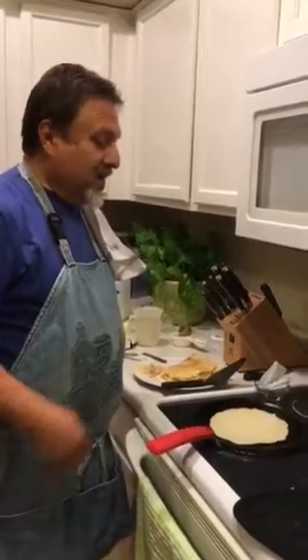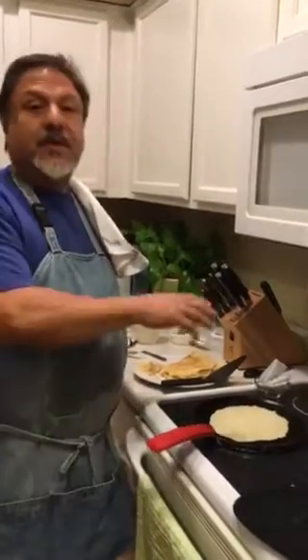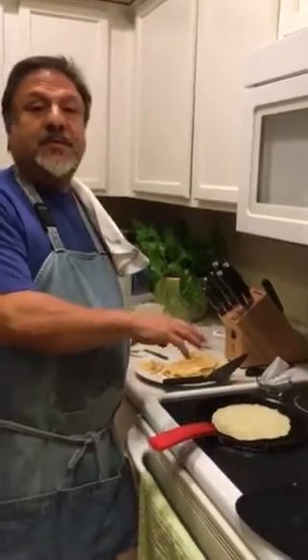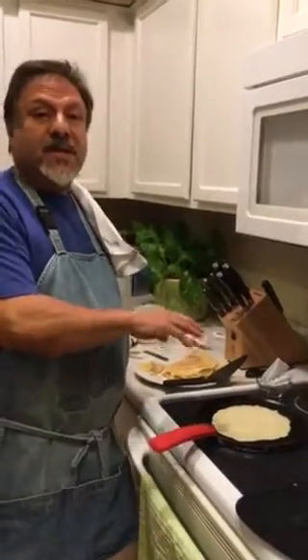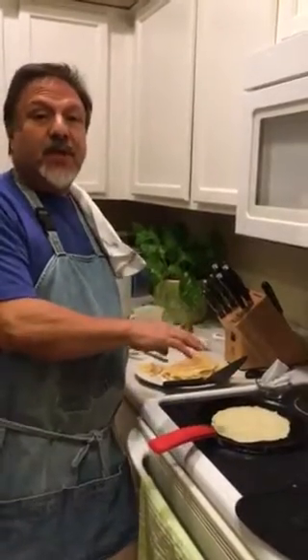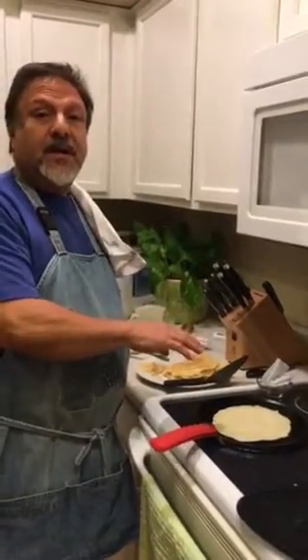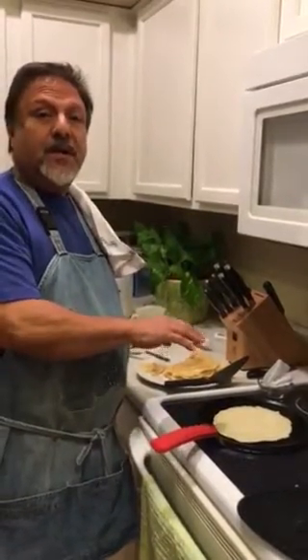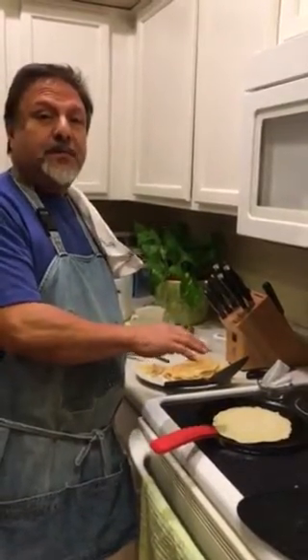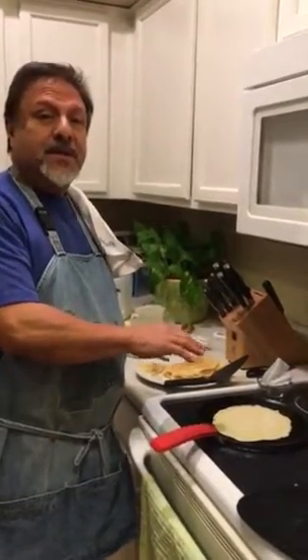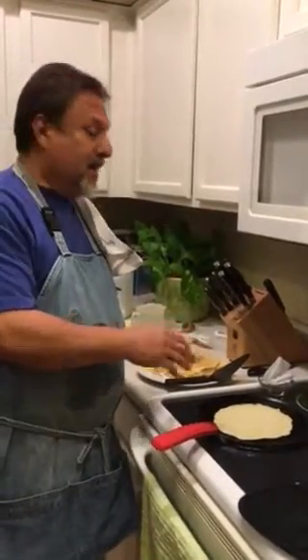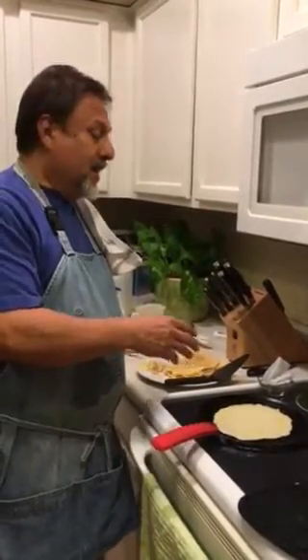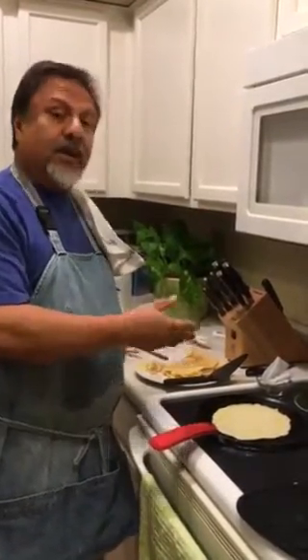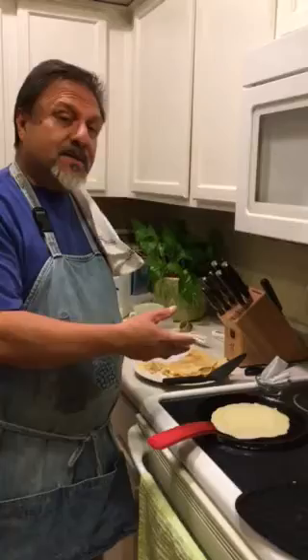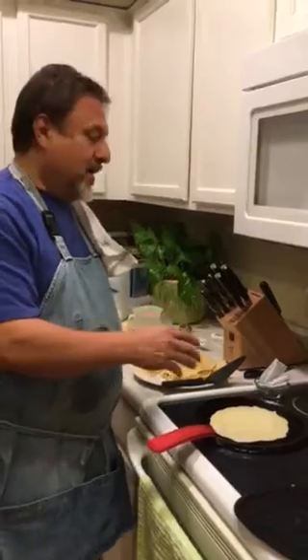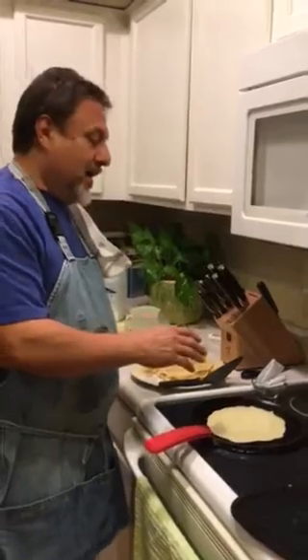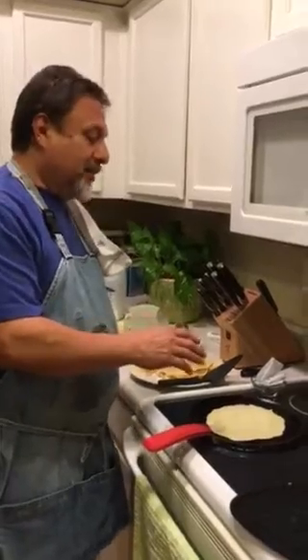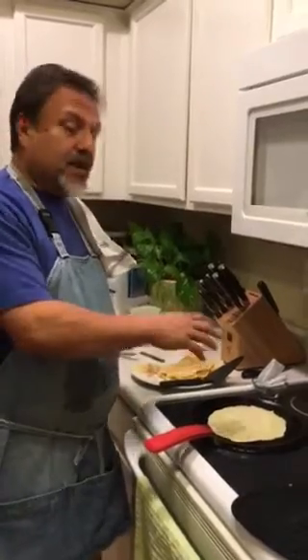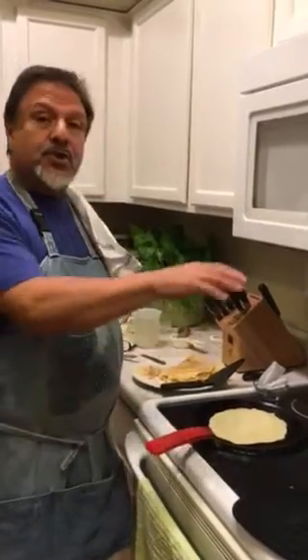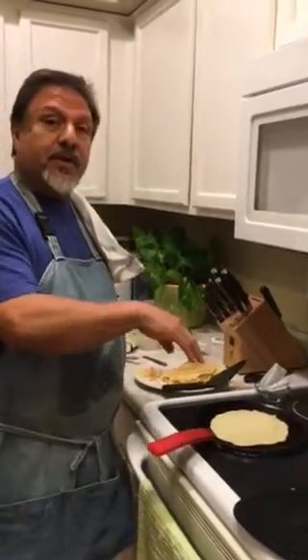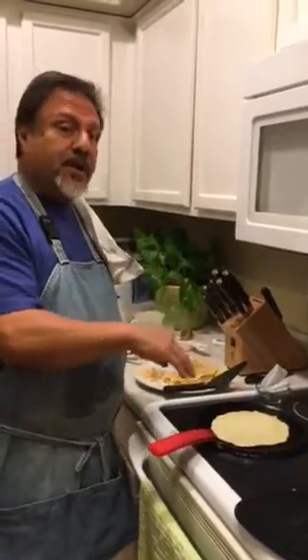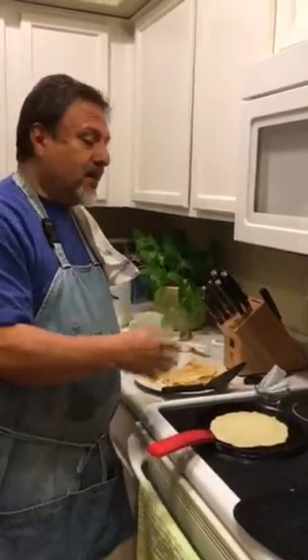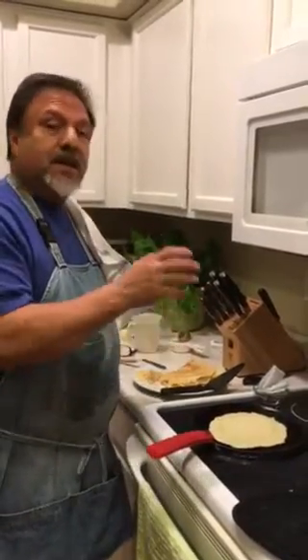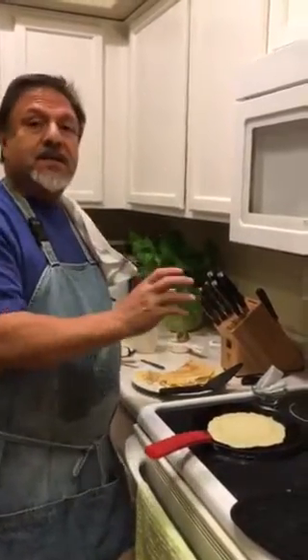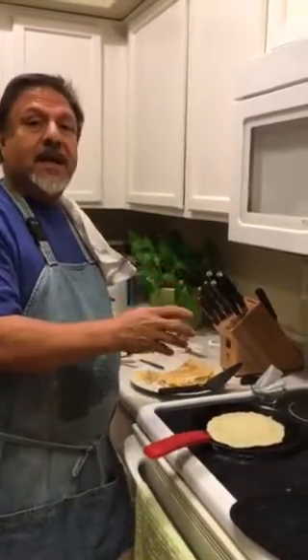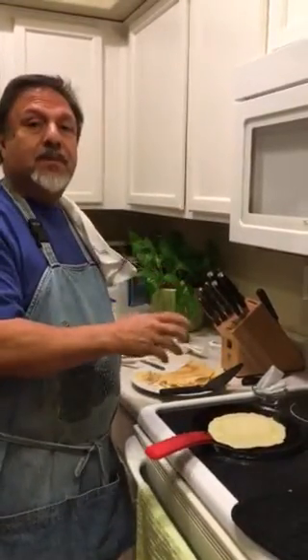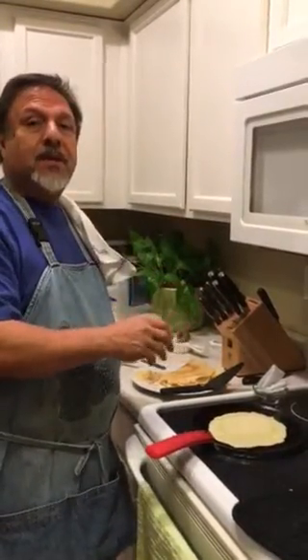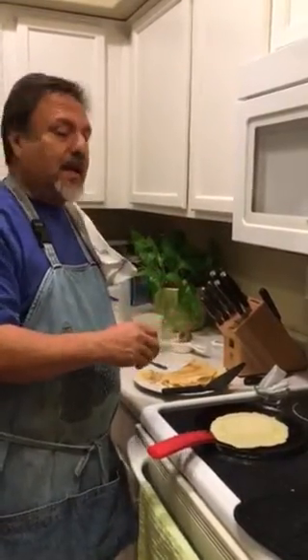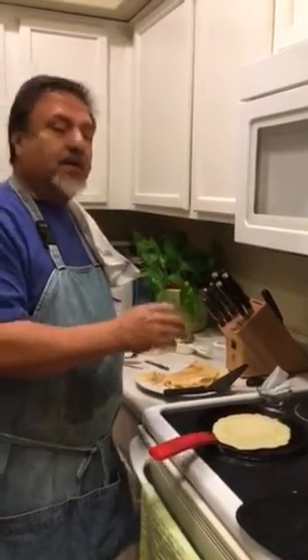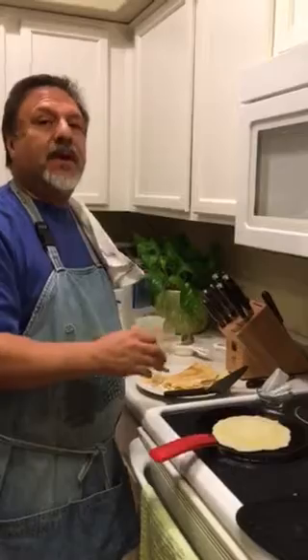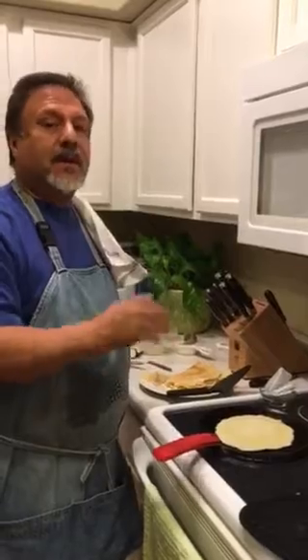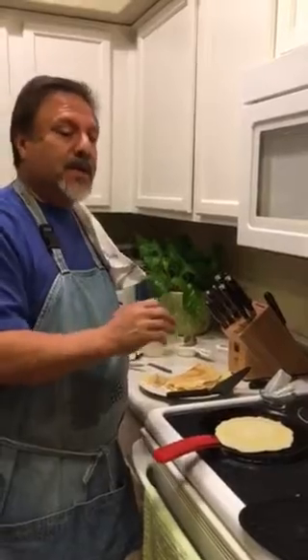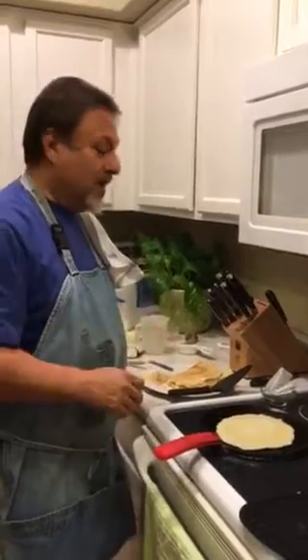These are going to be savory crepes. There's no sugar in here. All it is is eggs, milk, and a little bit of butter, a little bit of salt.